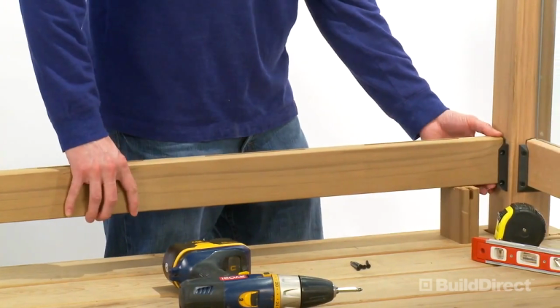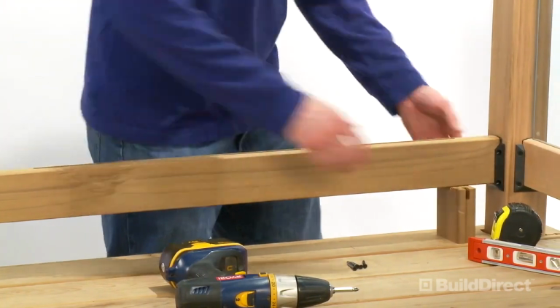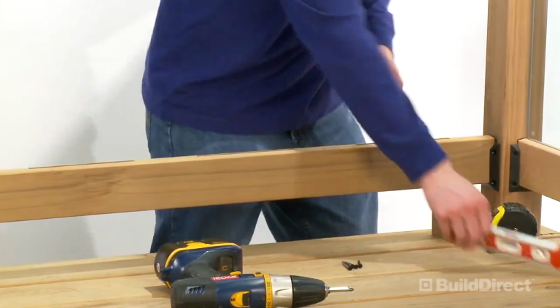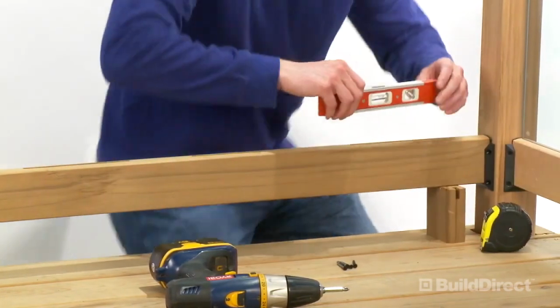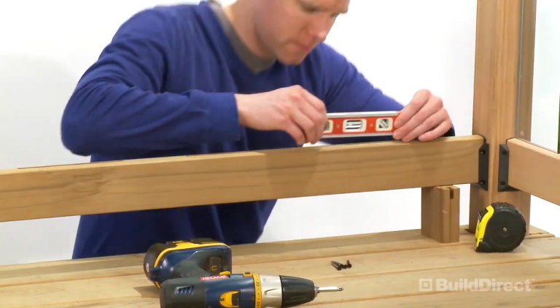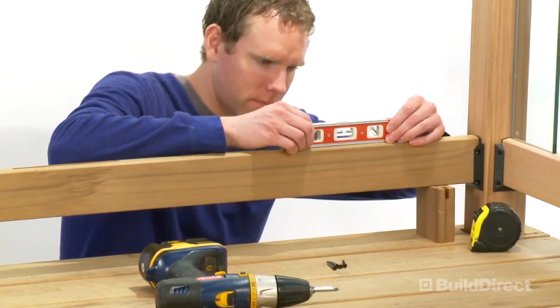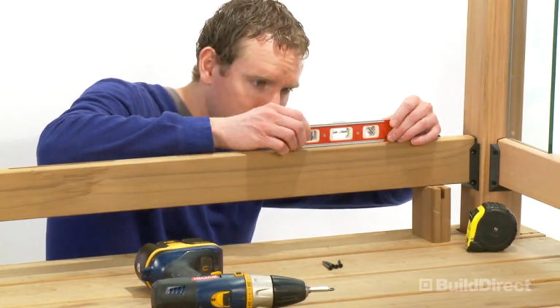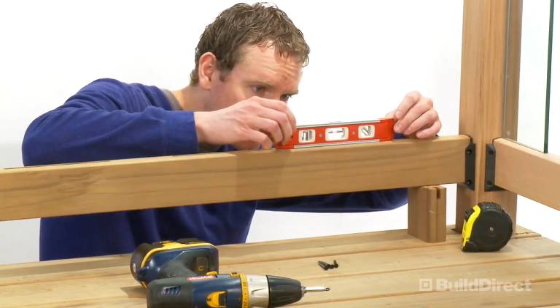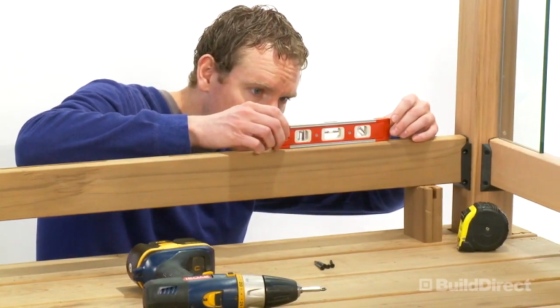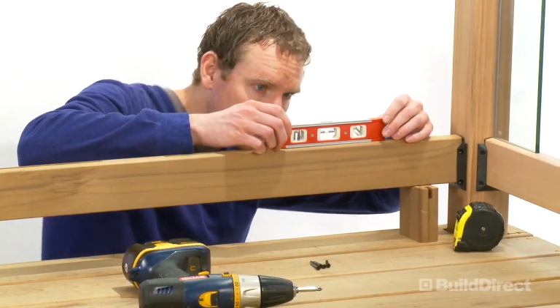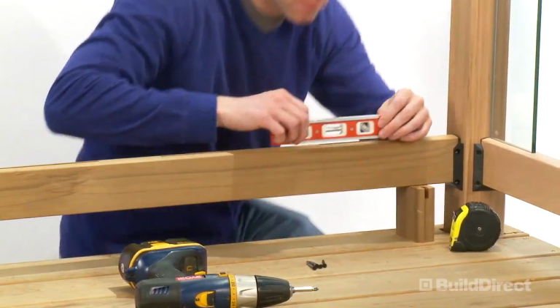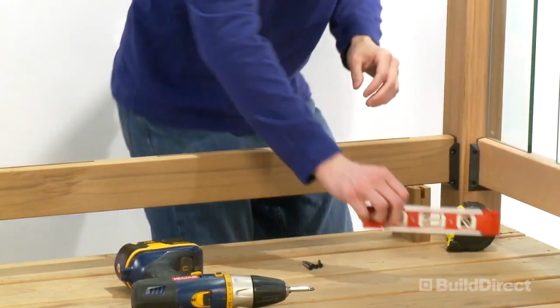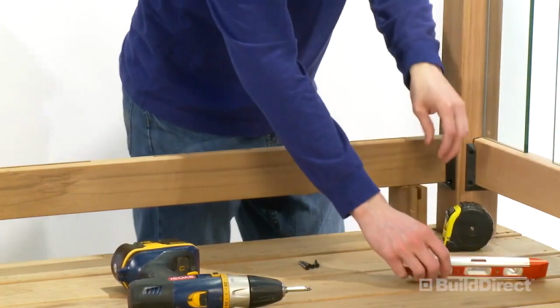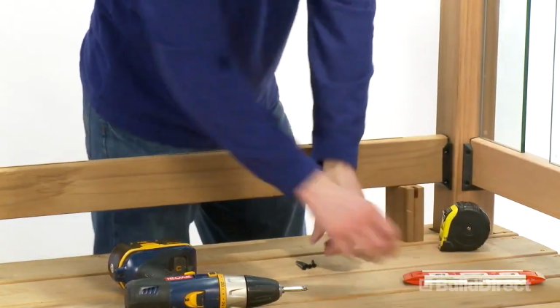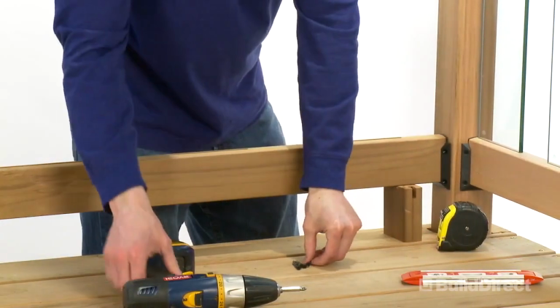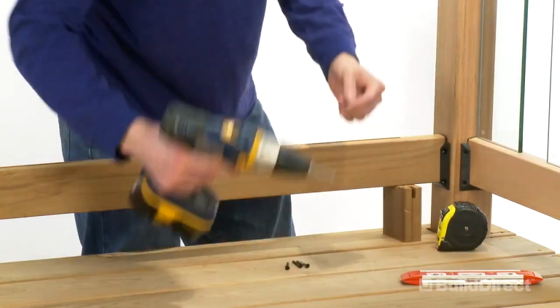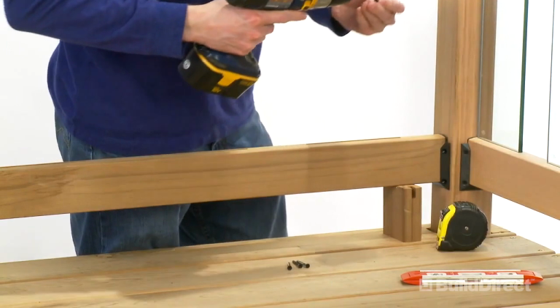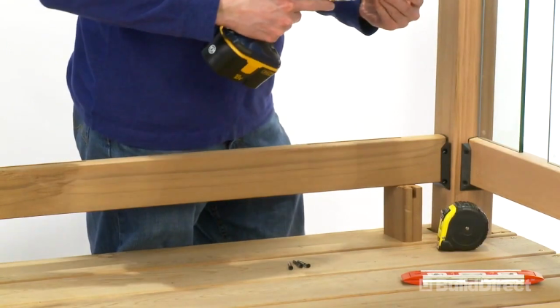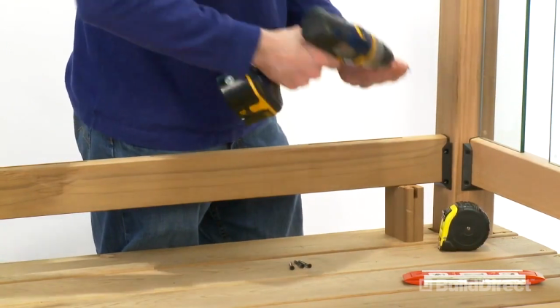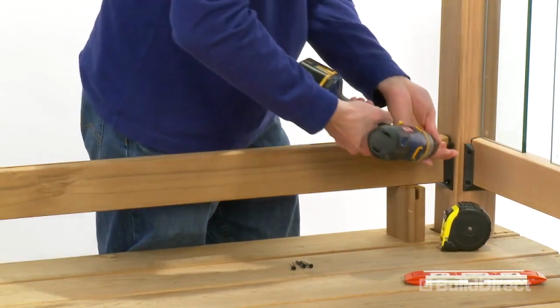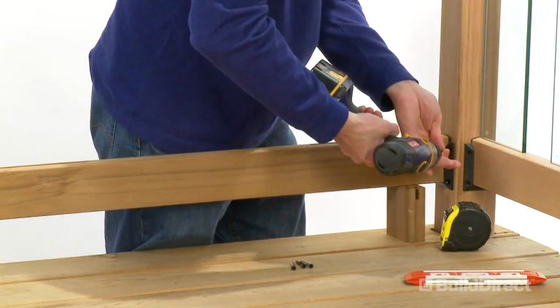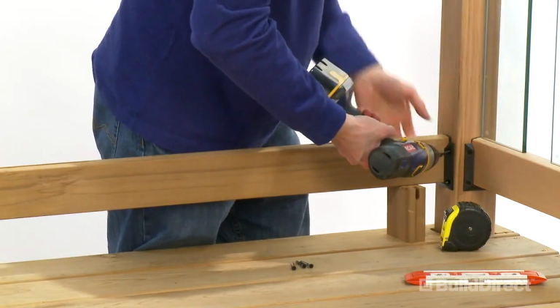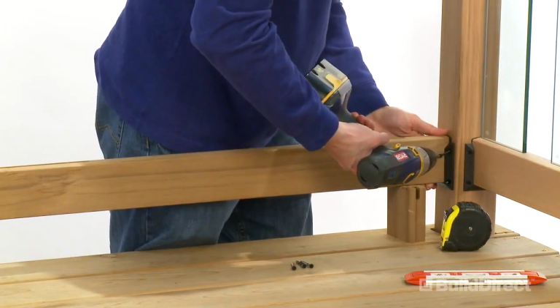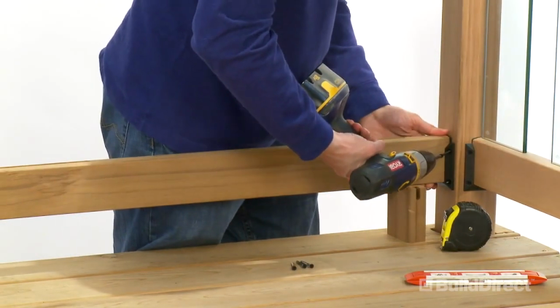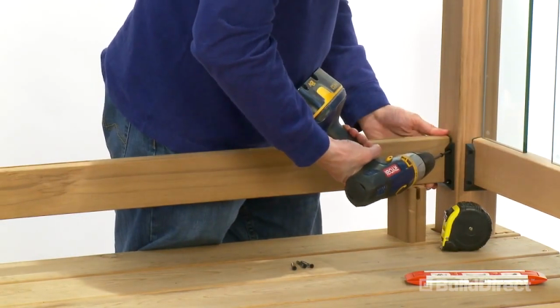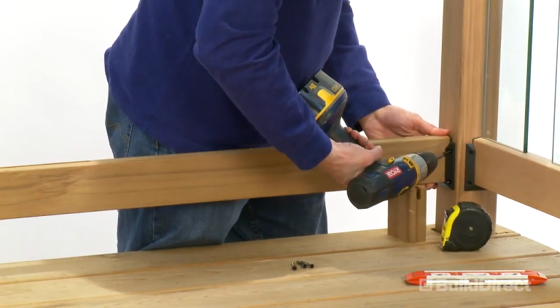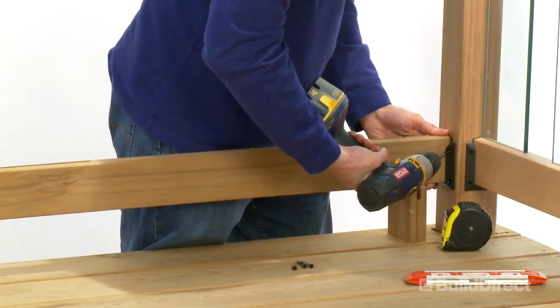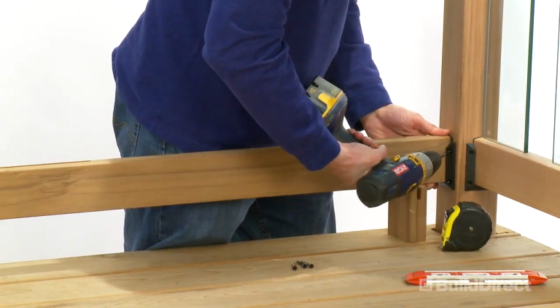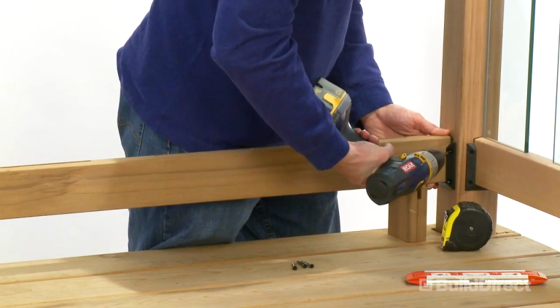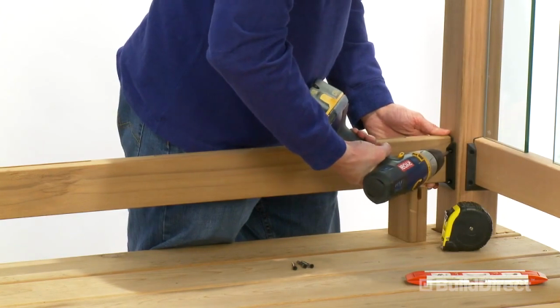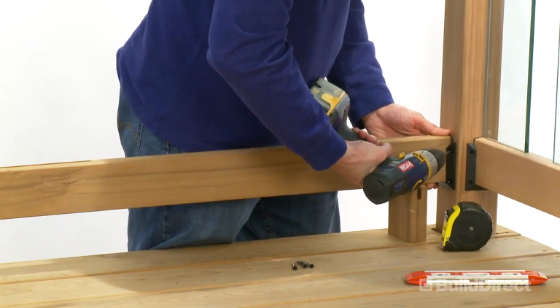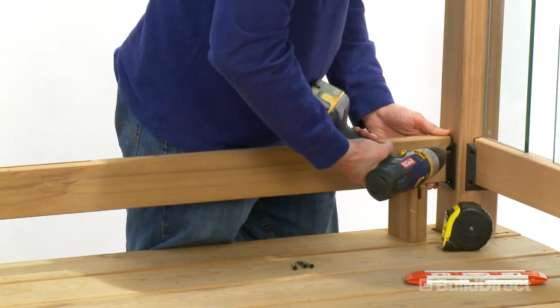Place the bottom rail between the posts with the slots facing up. Attach one side, then use a level to ensure the rail is sitting flat before attaching to the post at the other end. With the bottom rail level, affix the remaining screws in the rail hanger brackets.